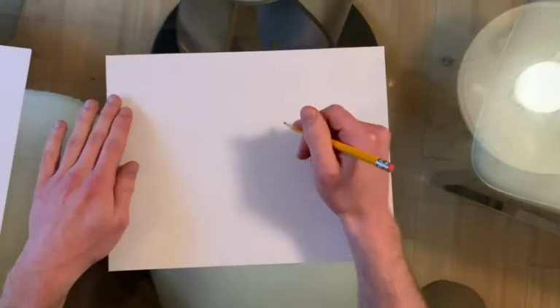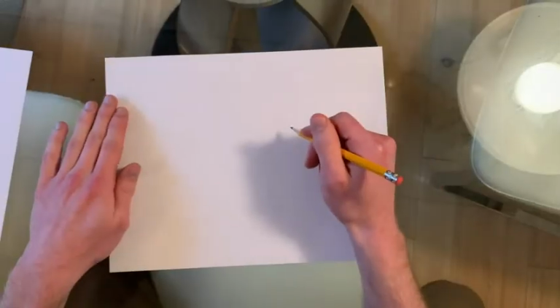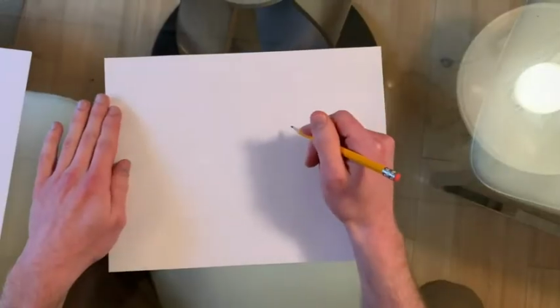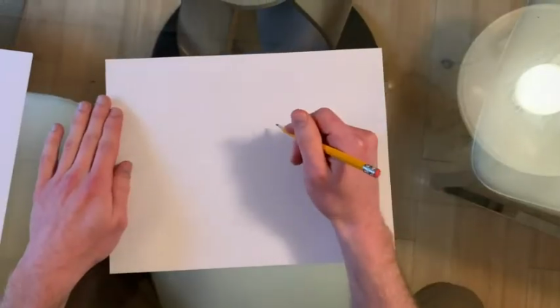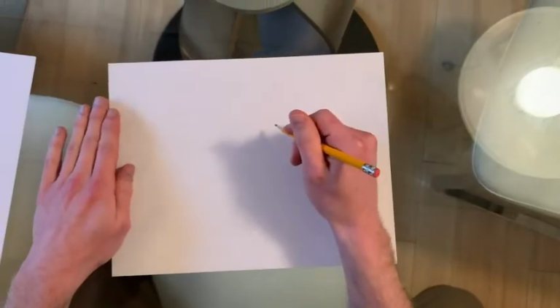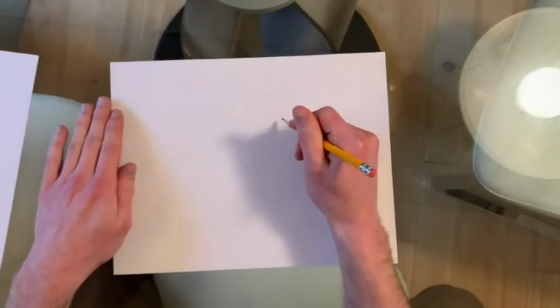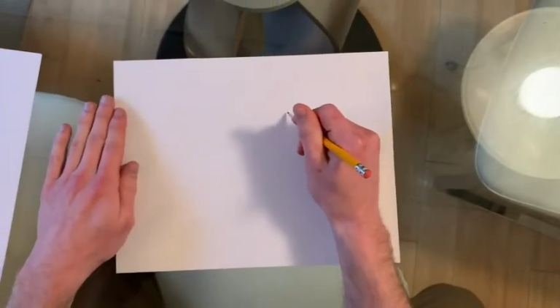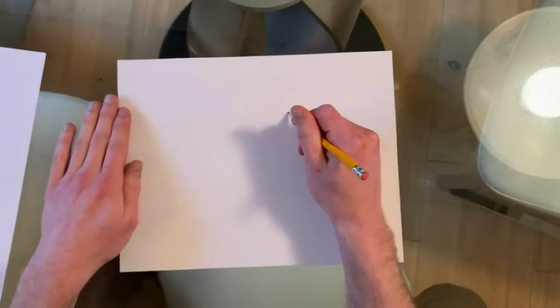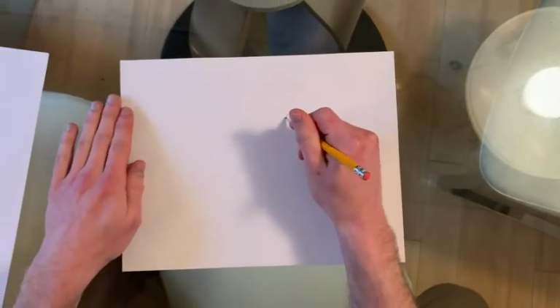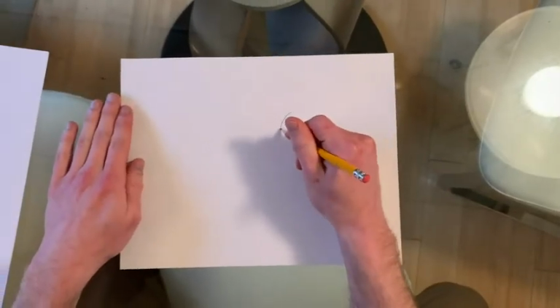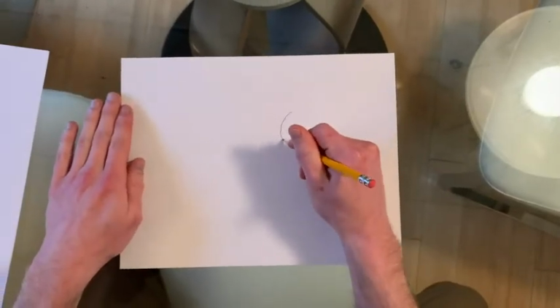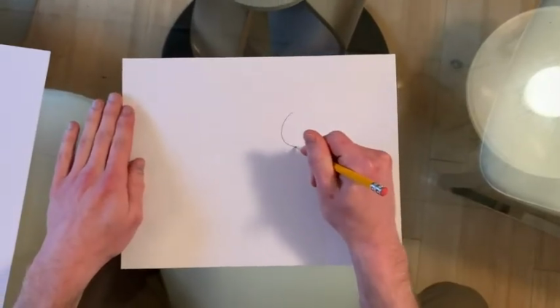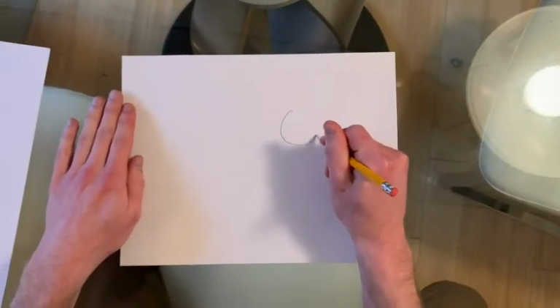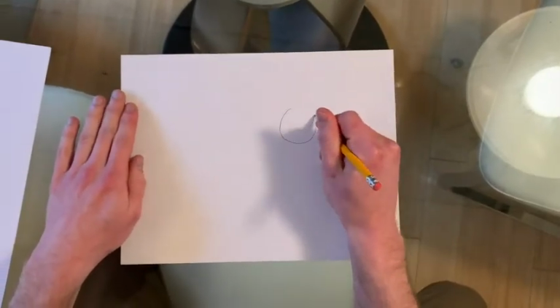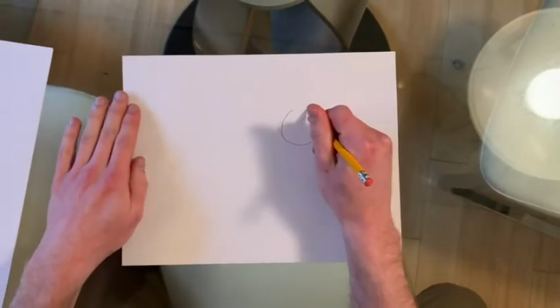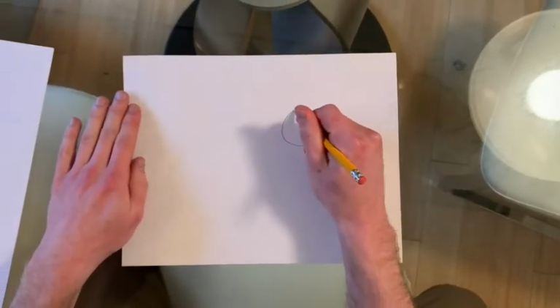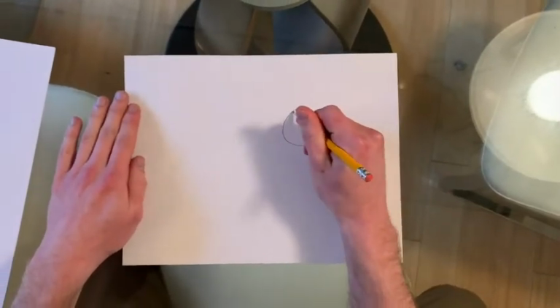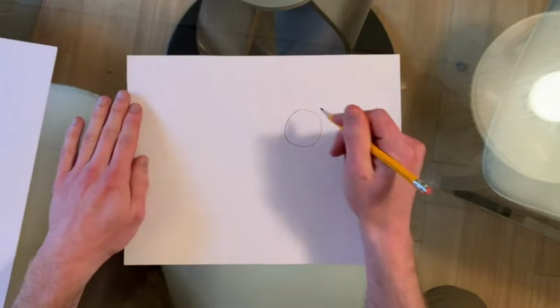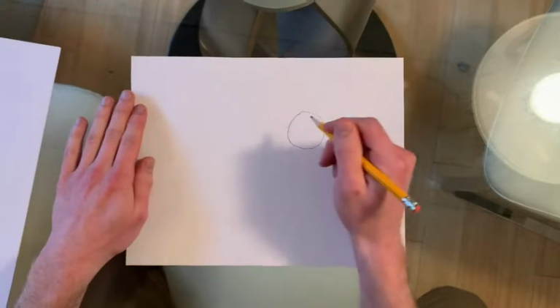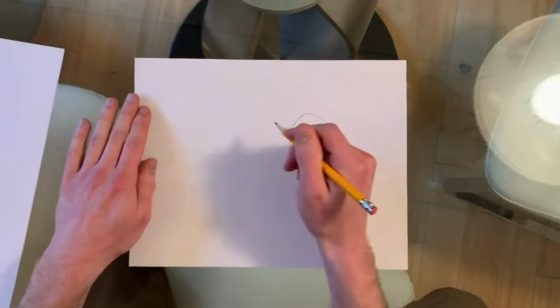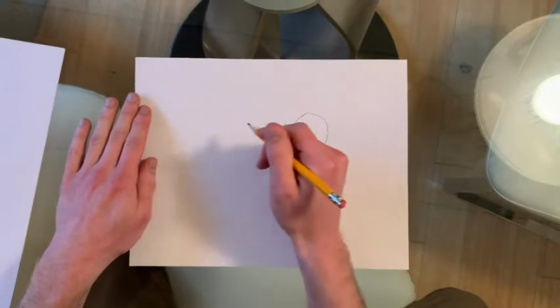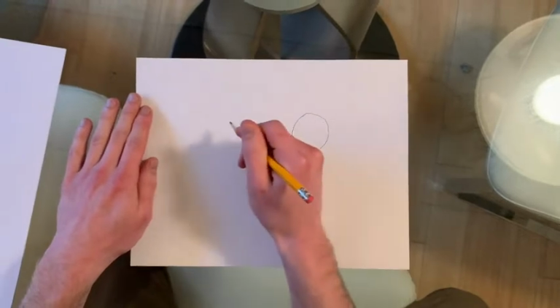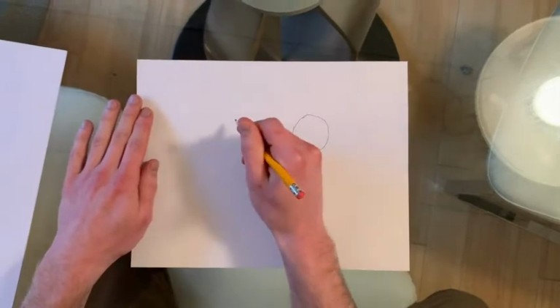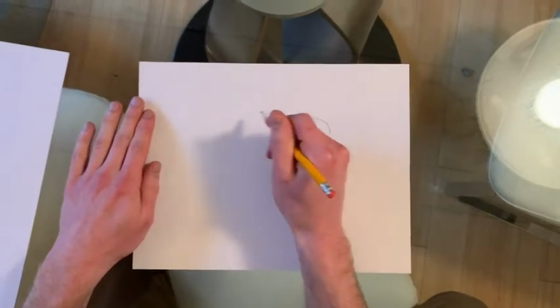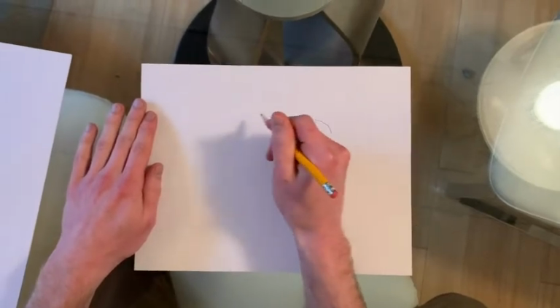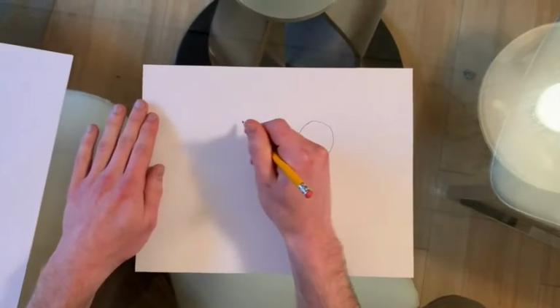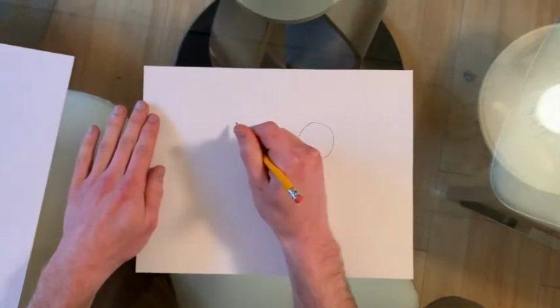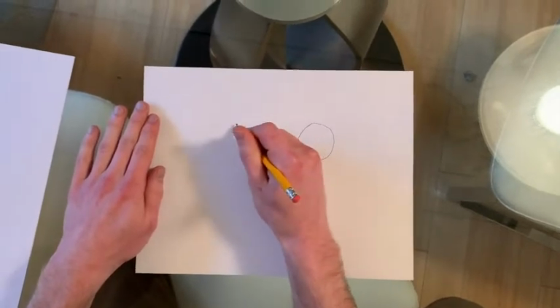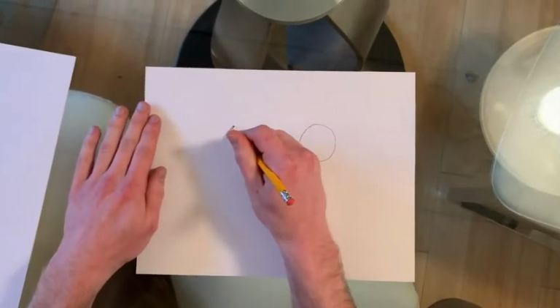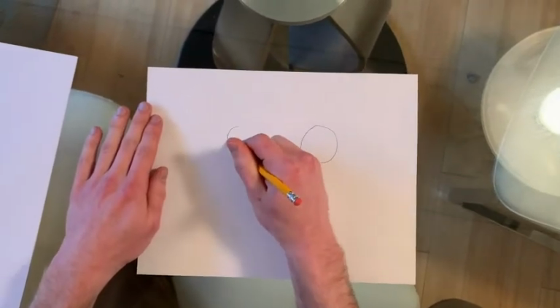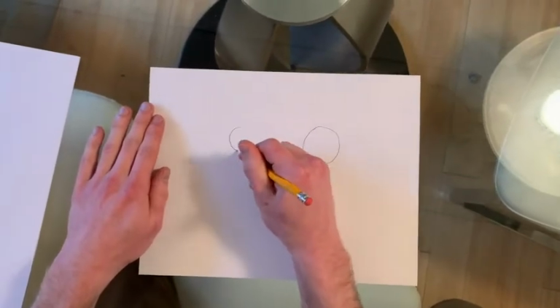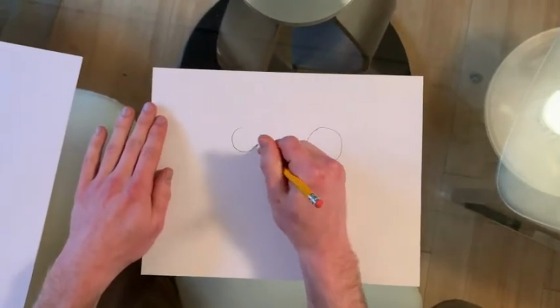So first, you're going to draw this circle right here. Just draw one circle, and then you're going to draw the second circle right here, a little bit smaller.